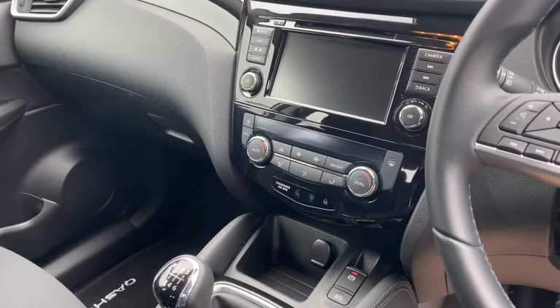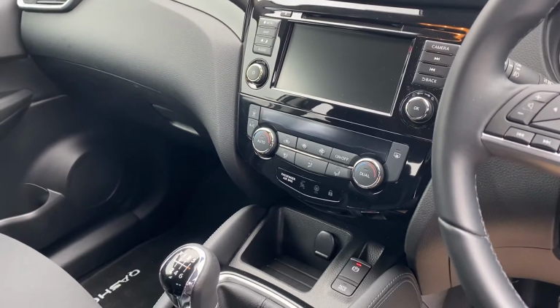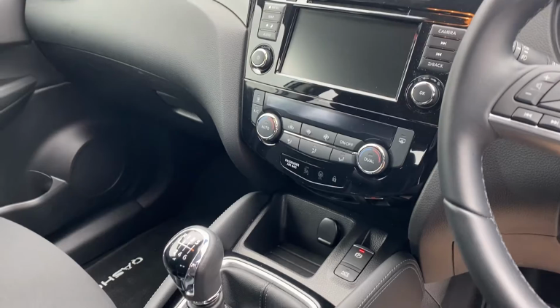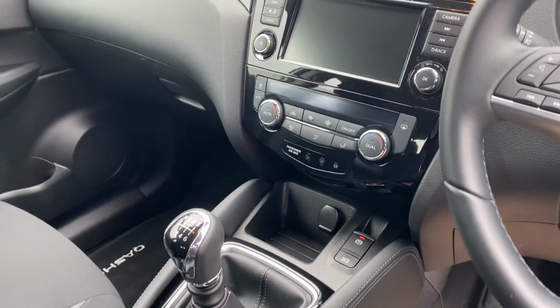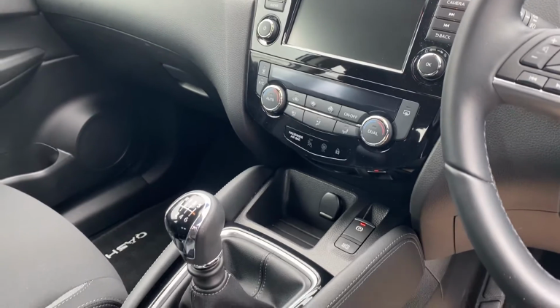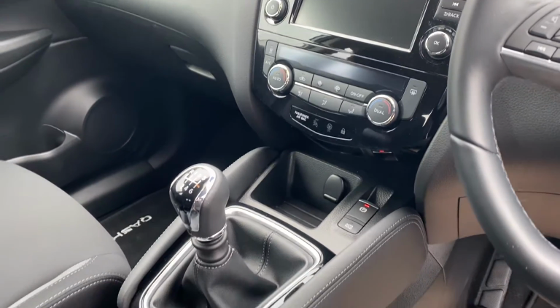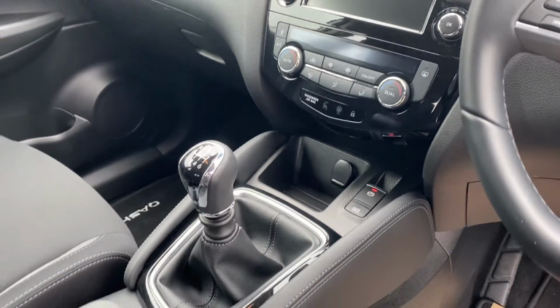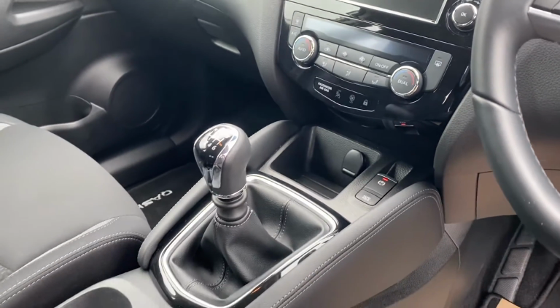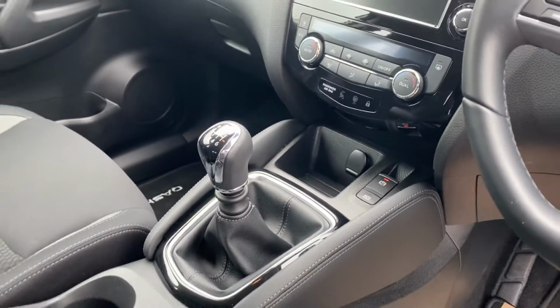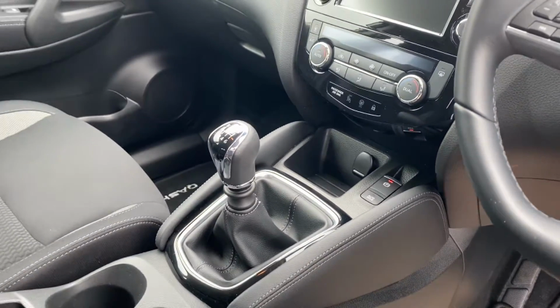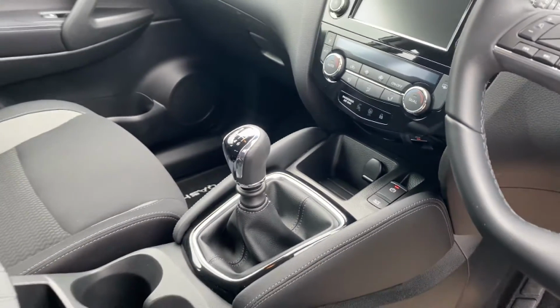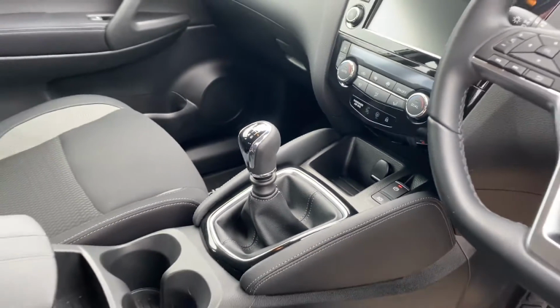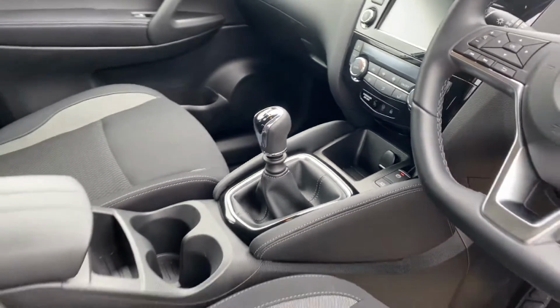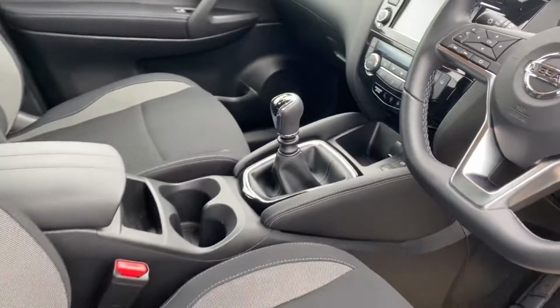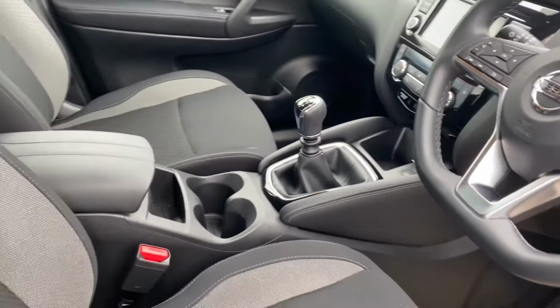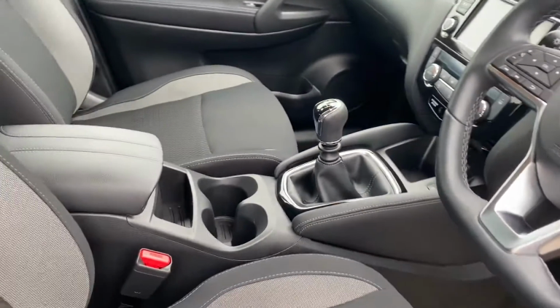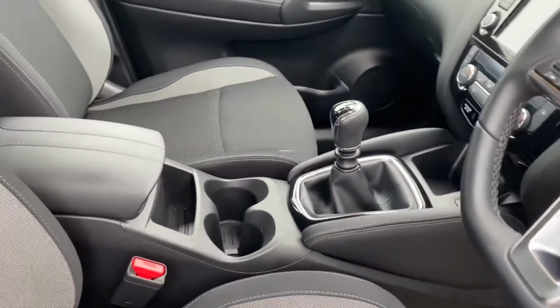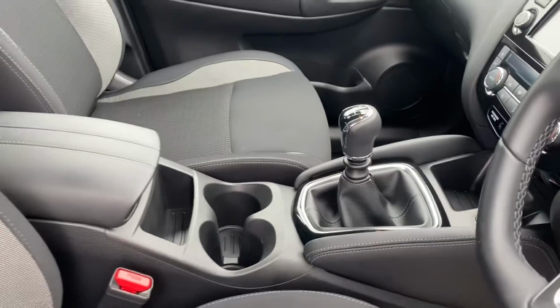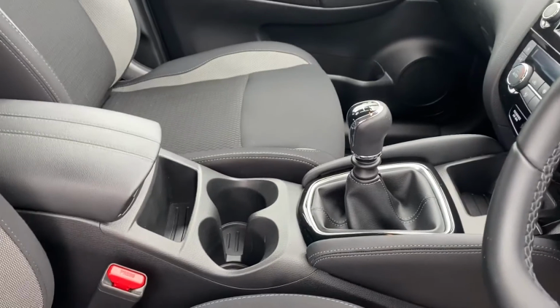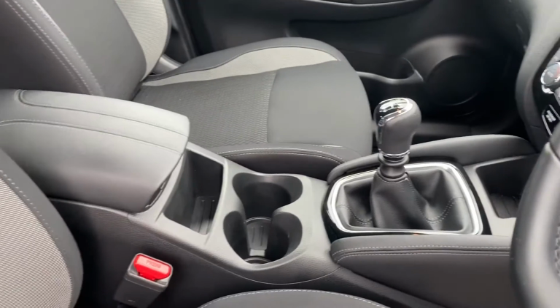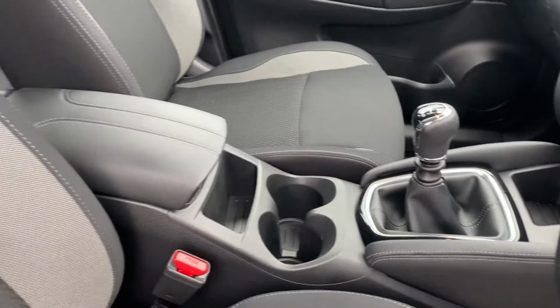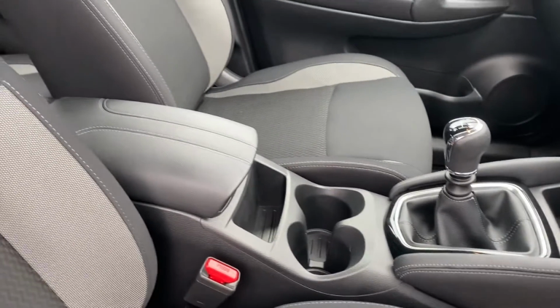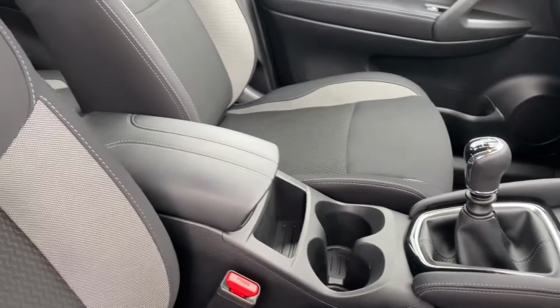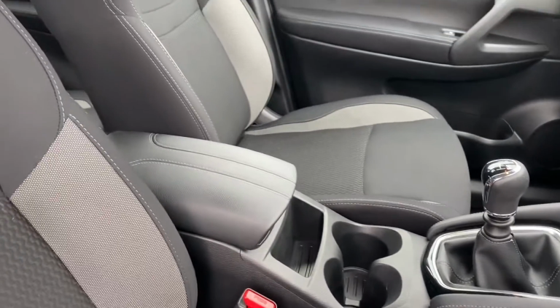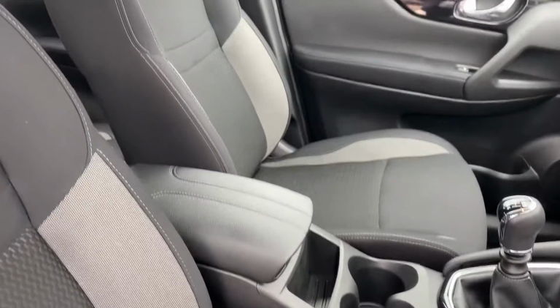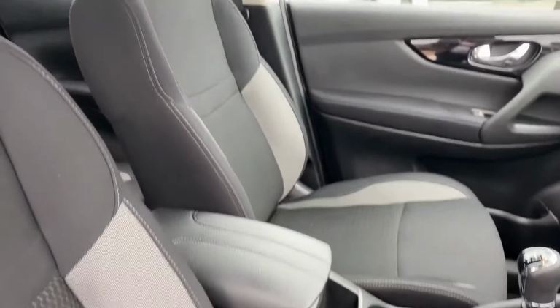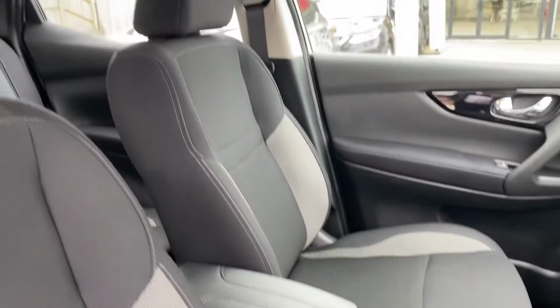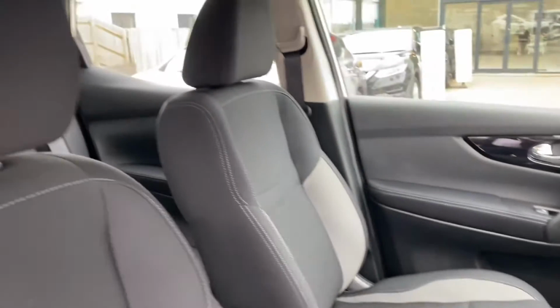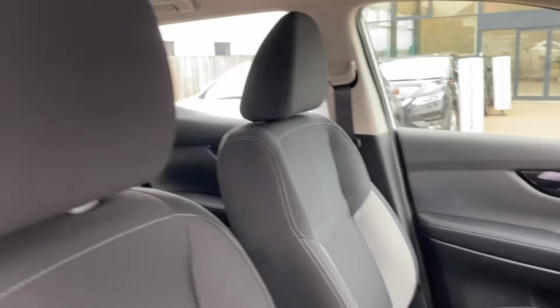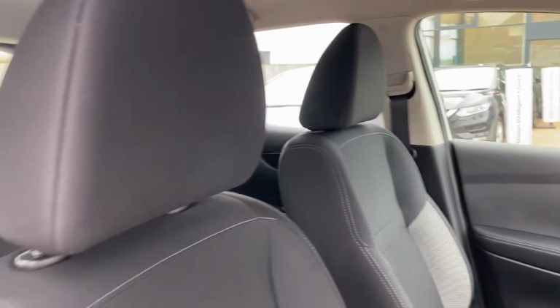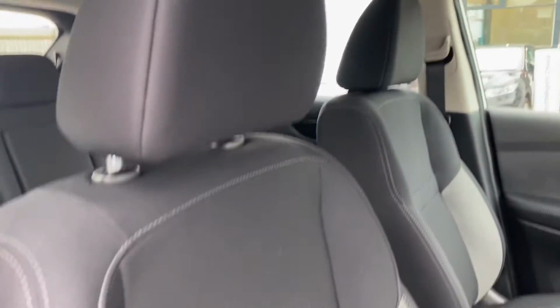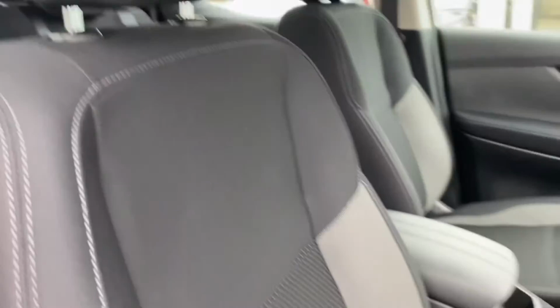Dual zone climate control. Electronic park brake. Six-speed manual gearbox. Two convenient cup holders. Central armrest. Two-tone cloth interior.